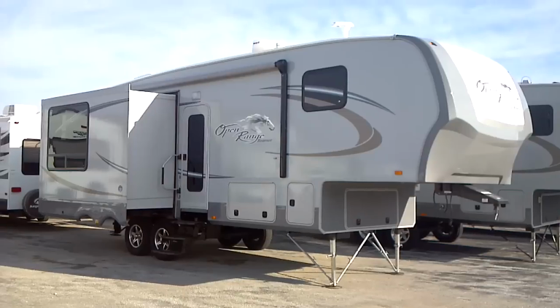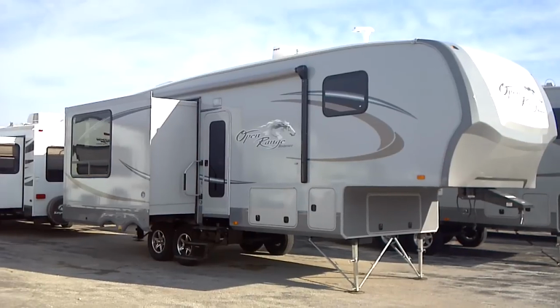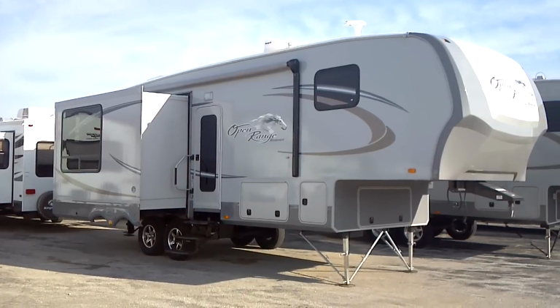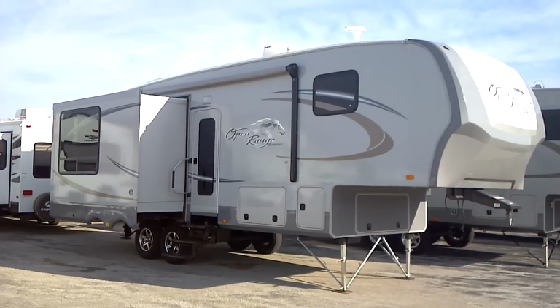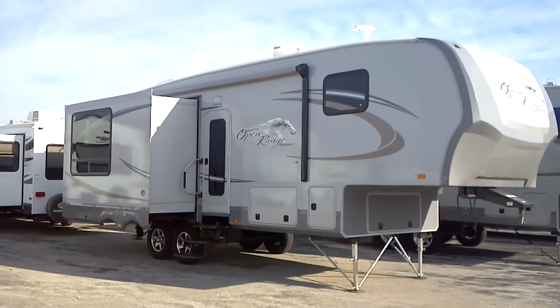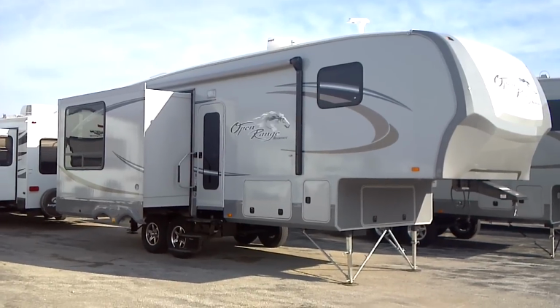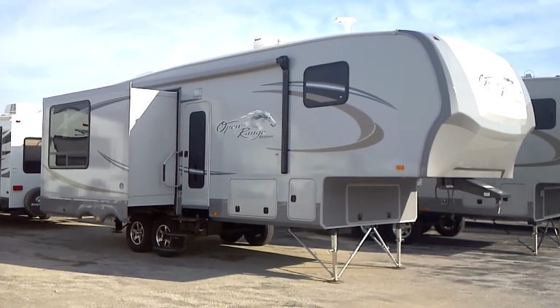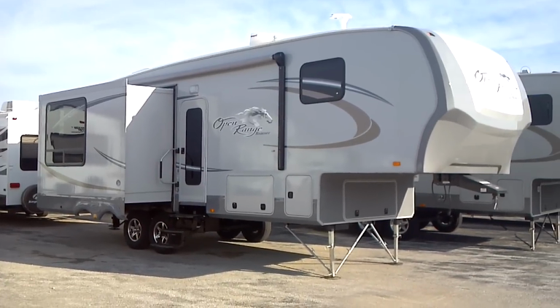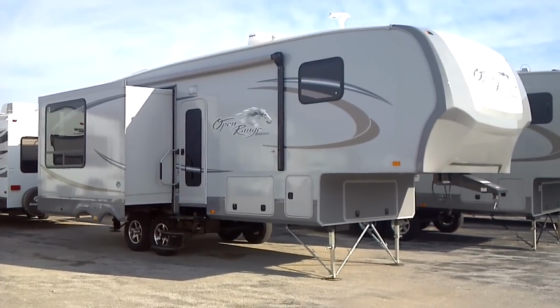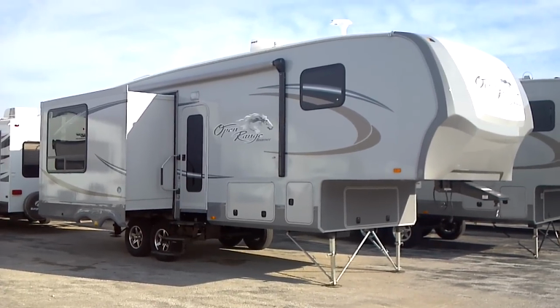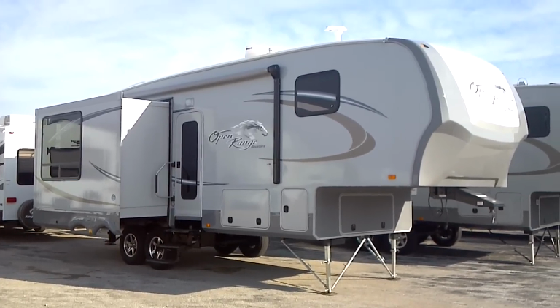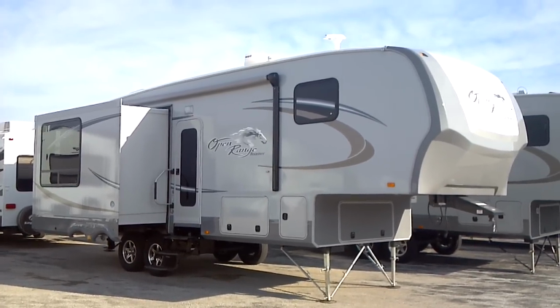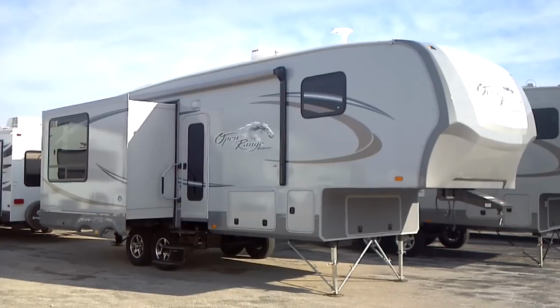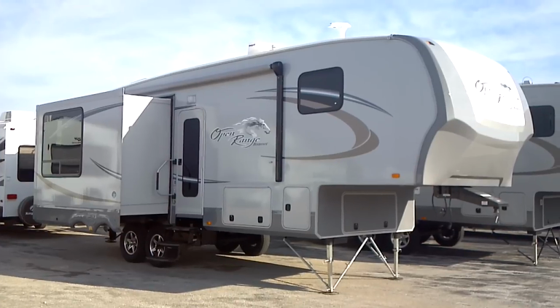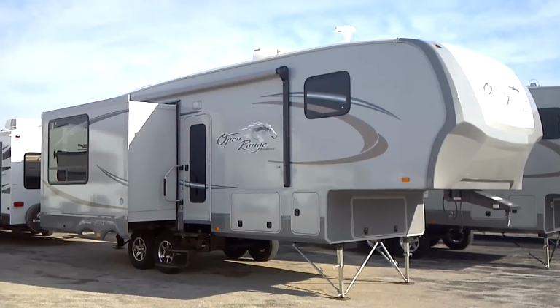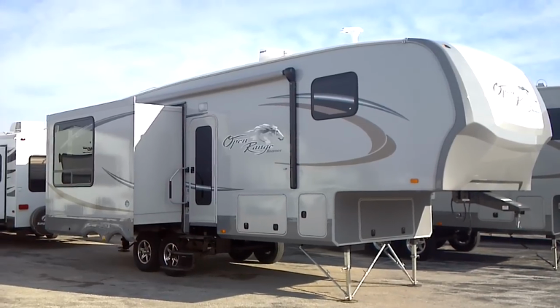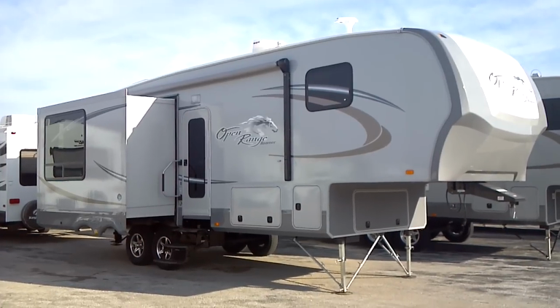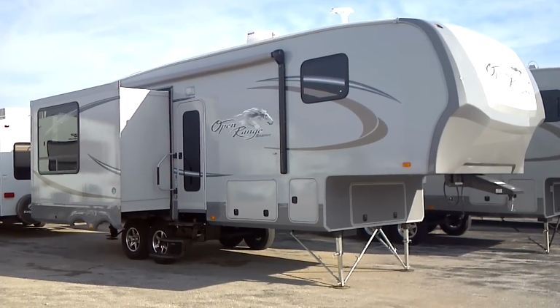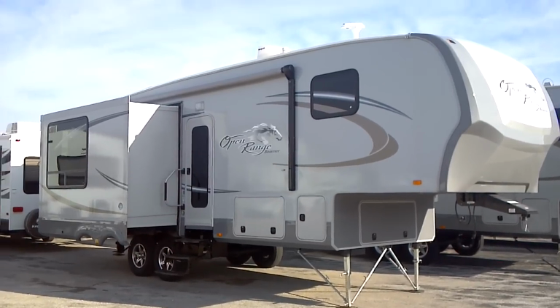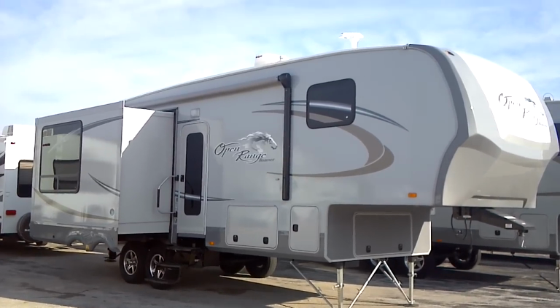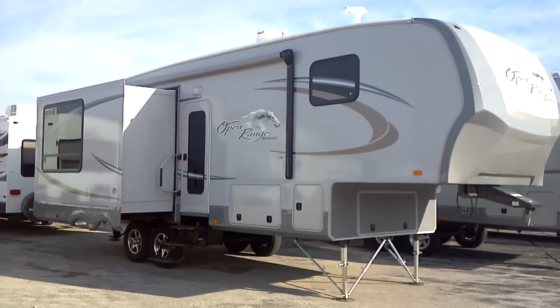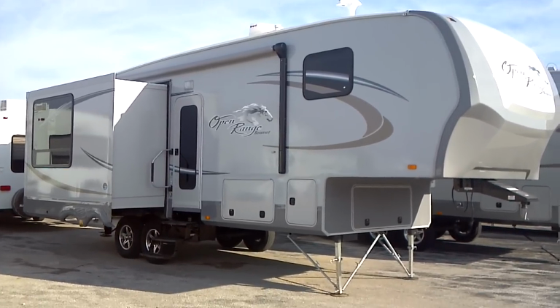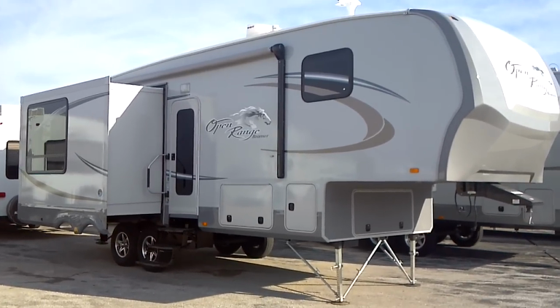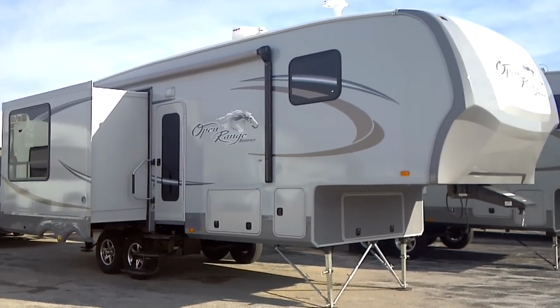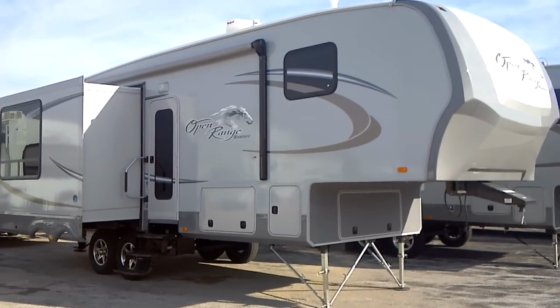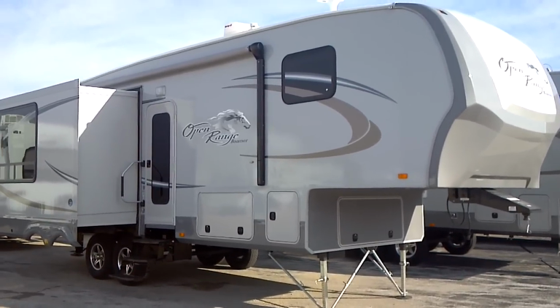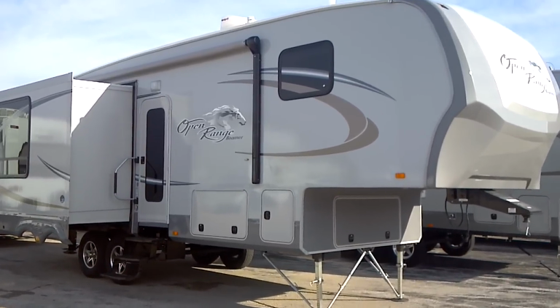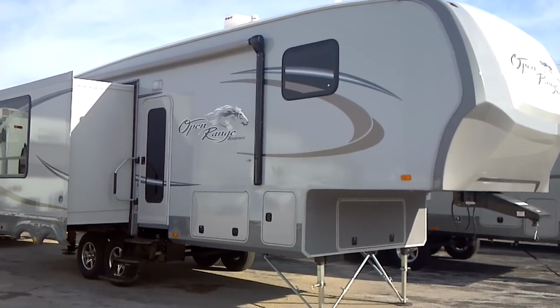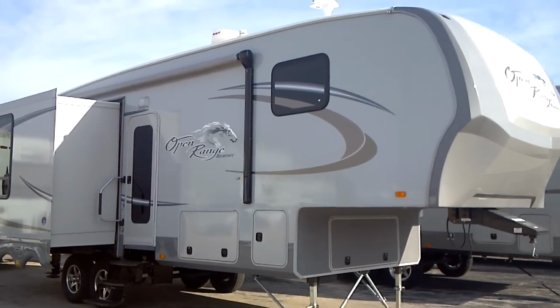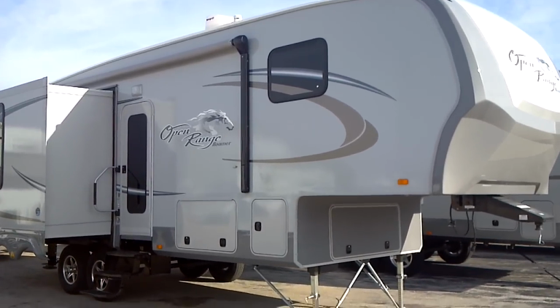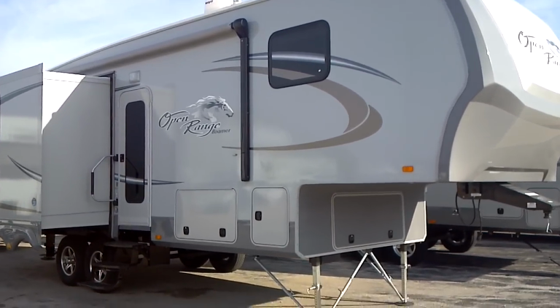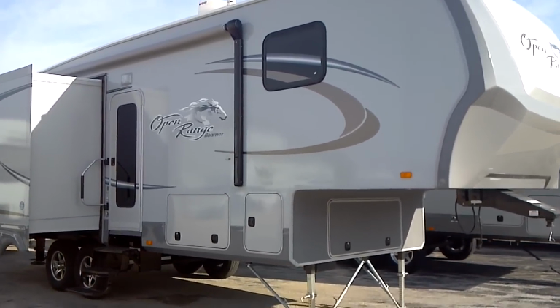This is the Open Range Rover 316 RLS, presented to you by Terry Fraser's RV Center in Eldridge, Iowa.